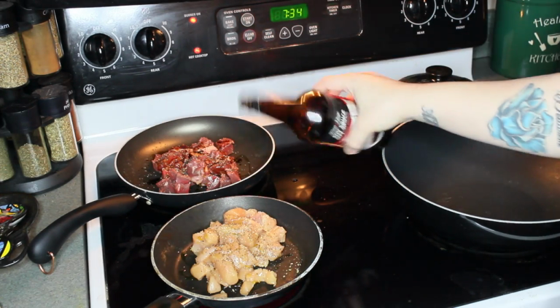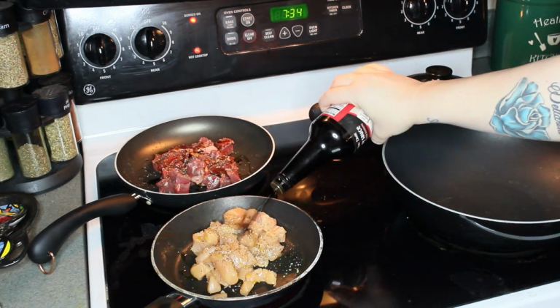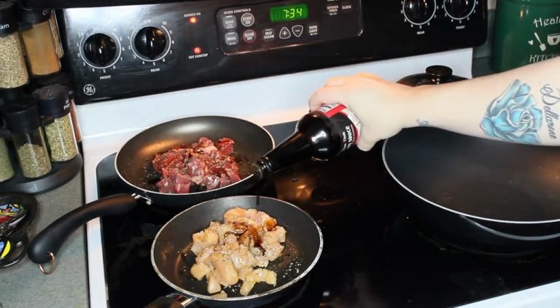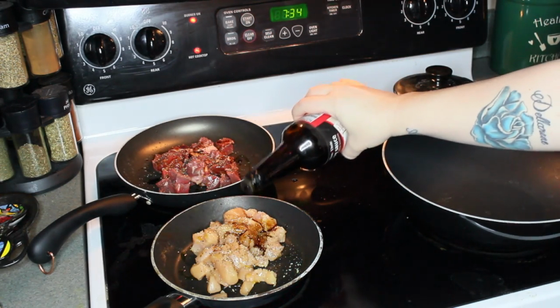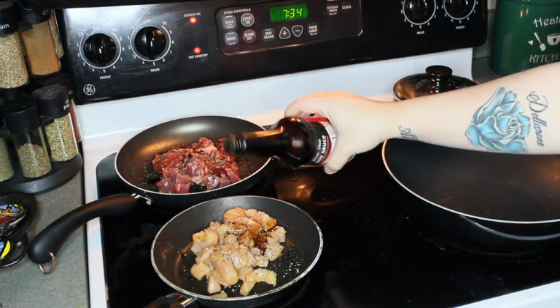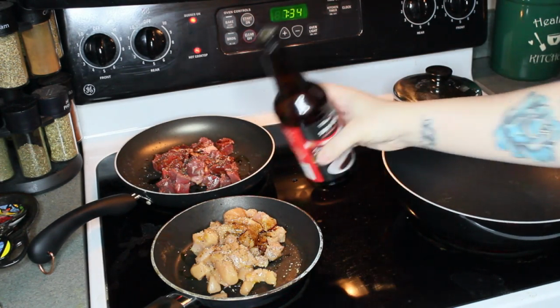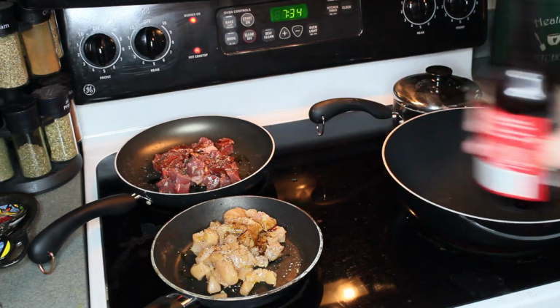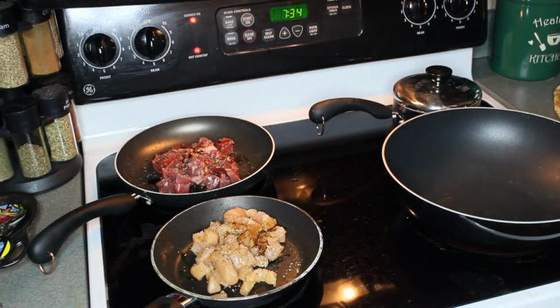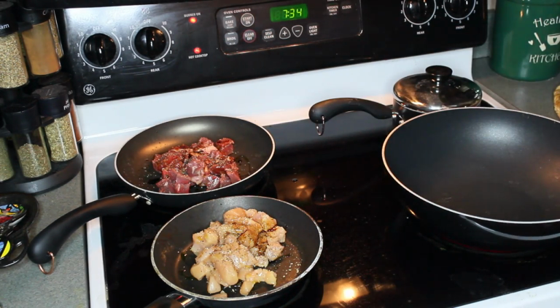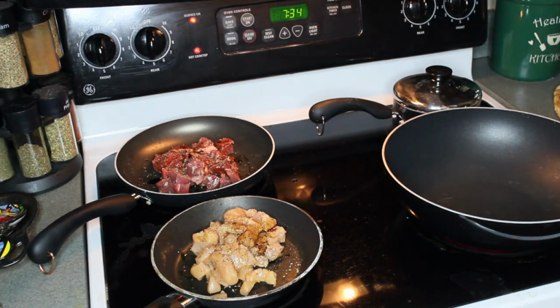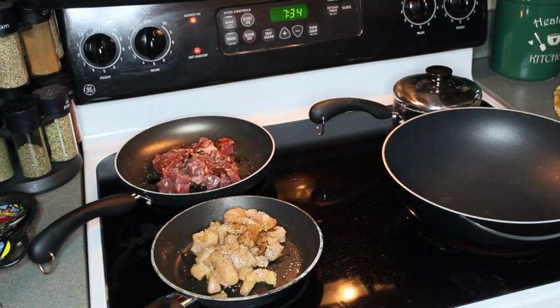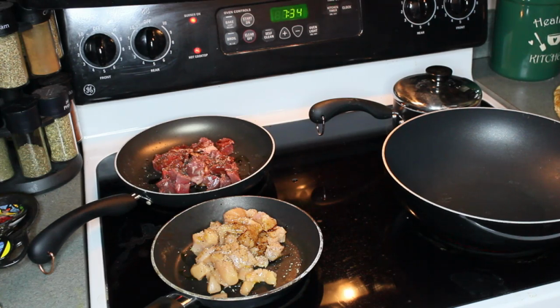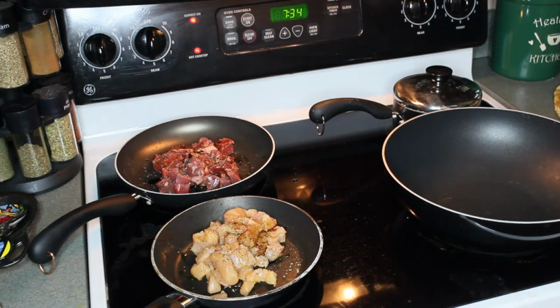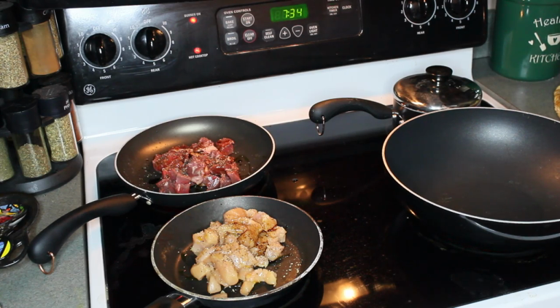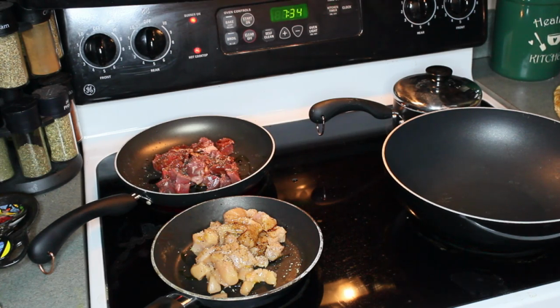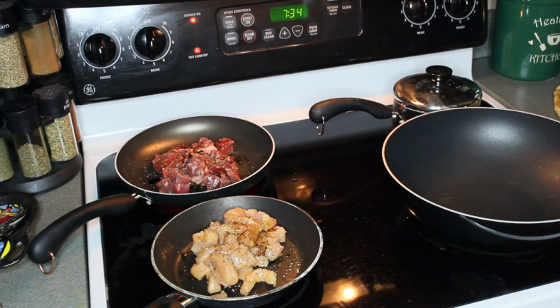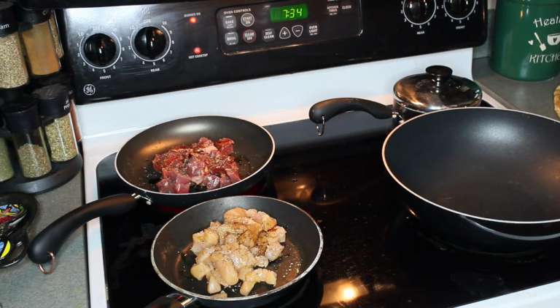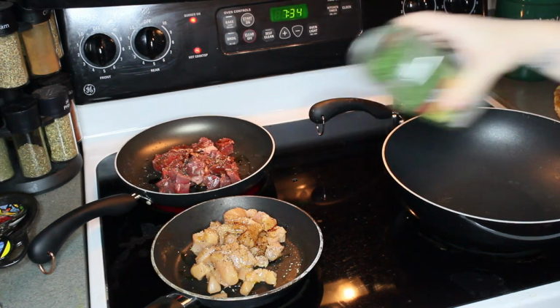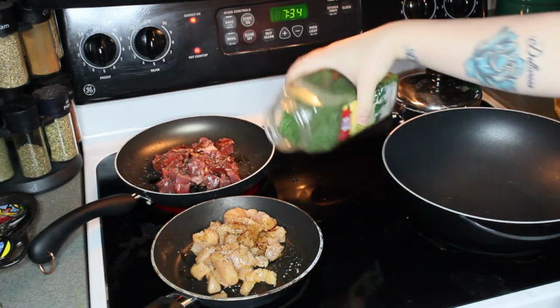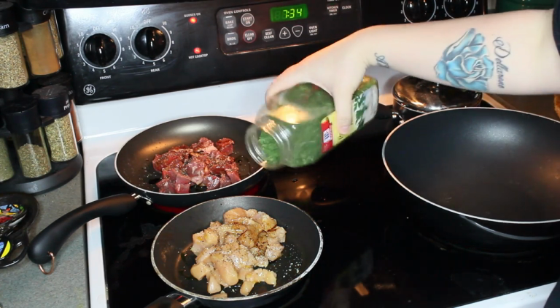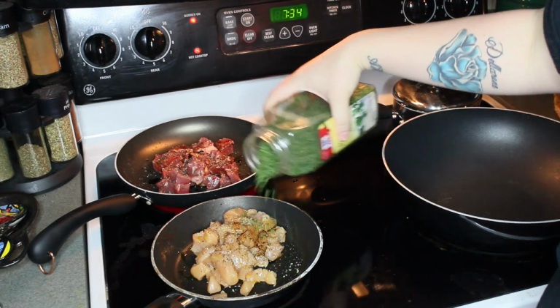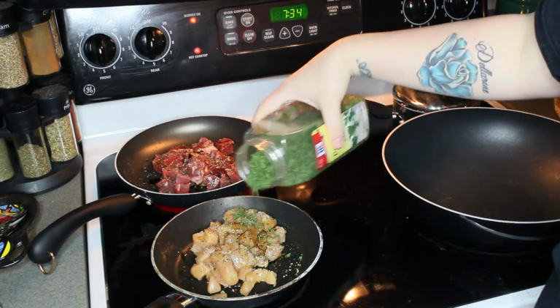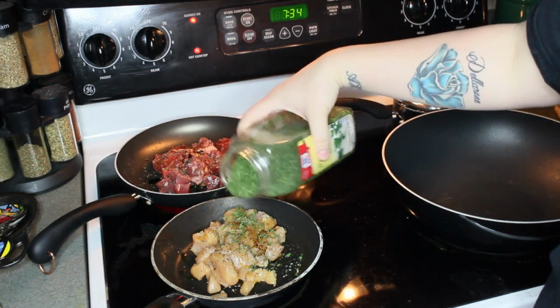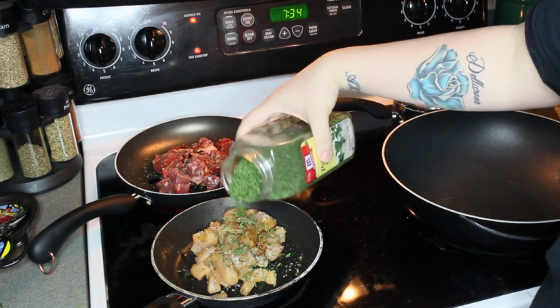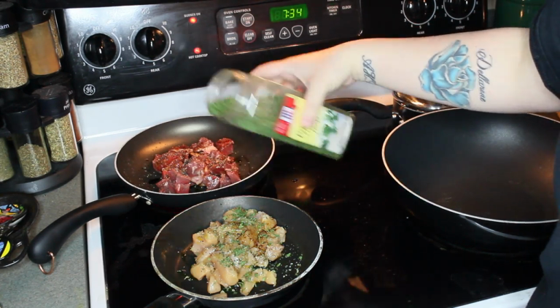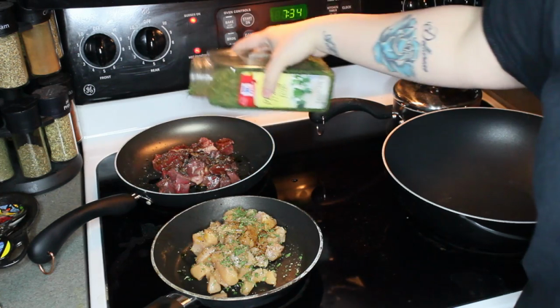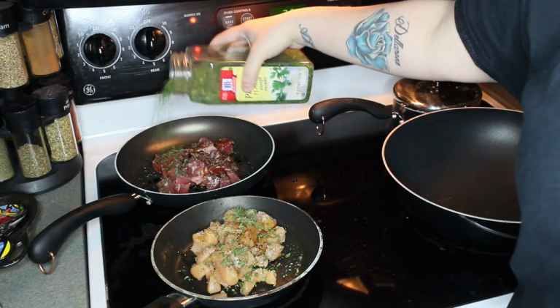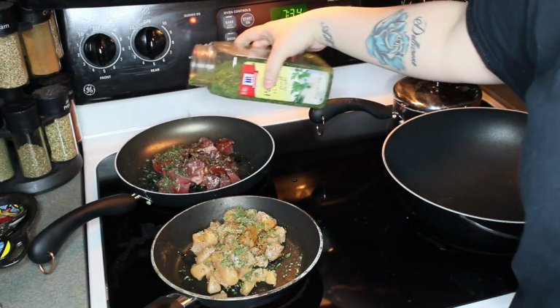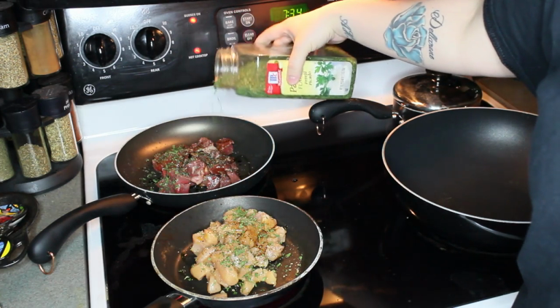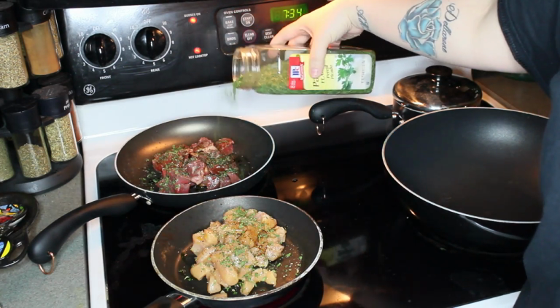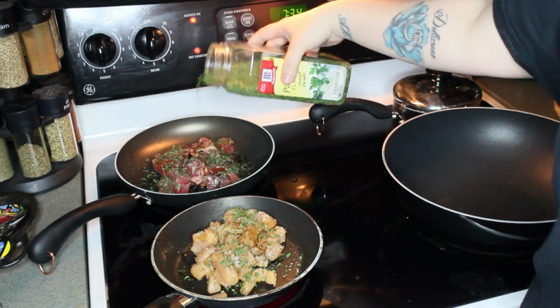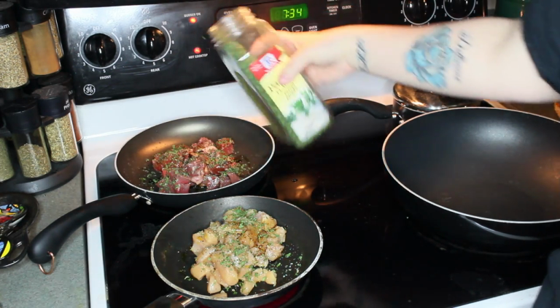Soy sauce has a lot of sodium in it, however, so just use a tiny, tiny bit if you're trying to stay healthy. And now I'm just going in with some good old fashioned parsley. I put this on everything.